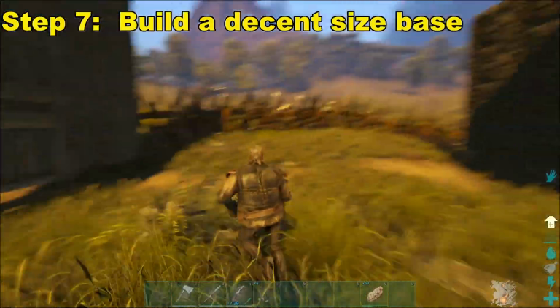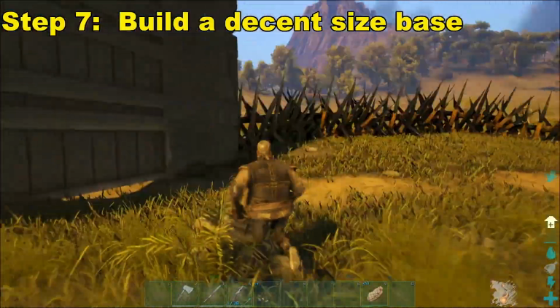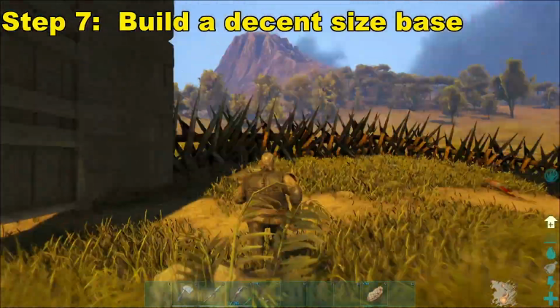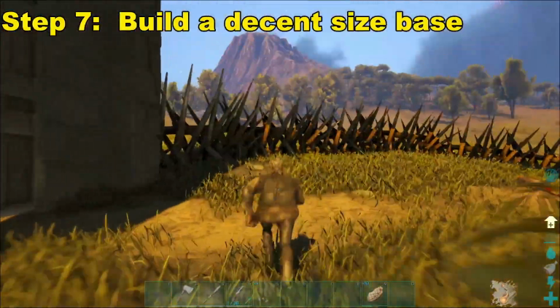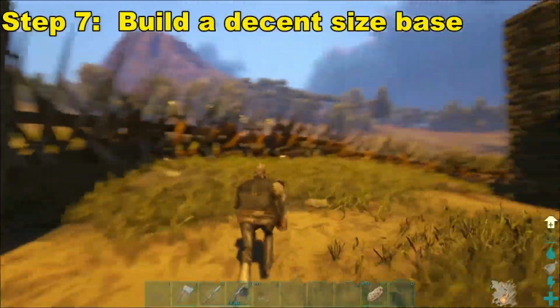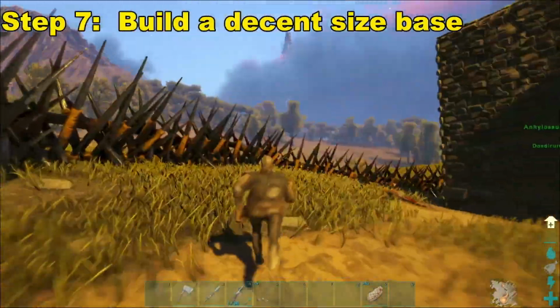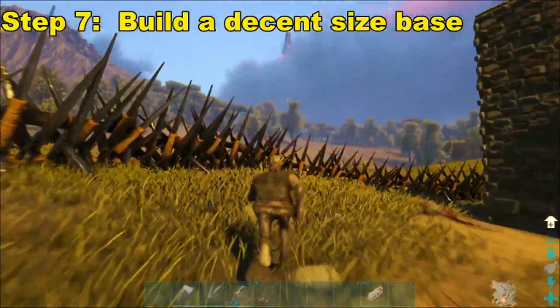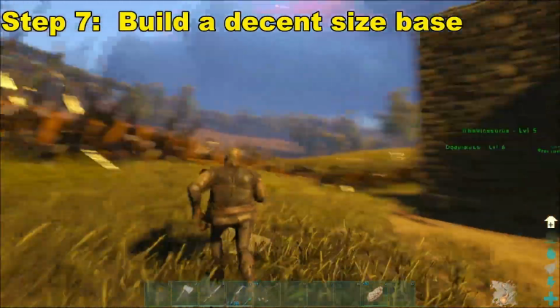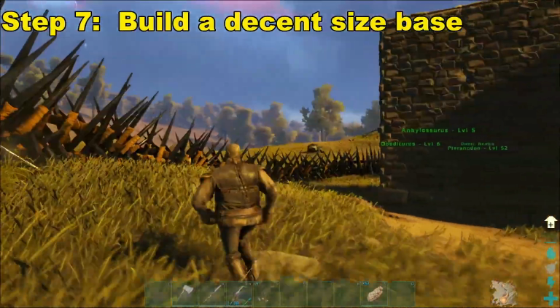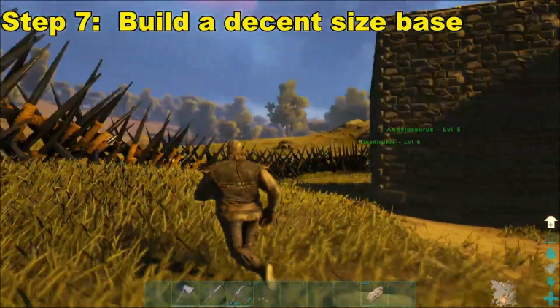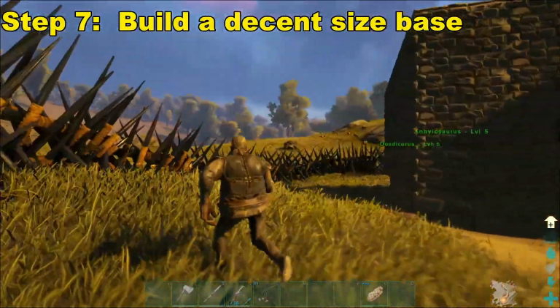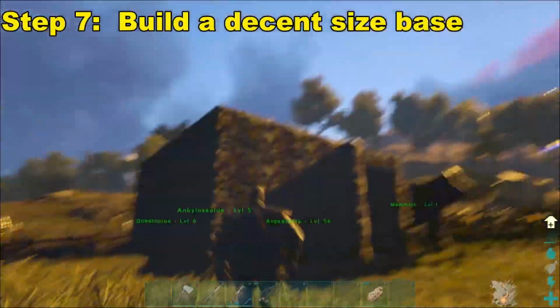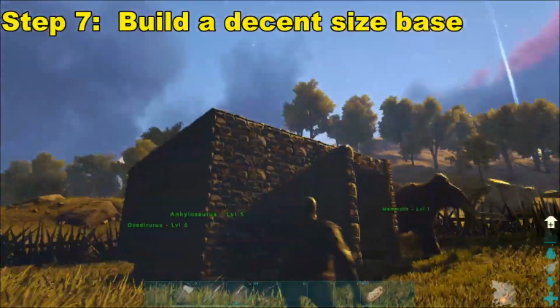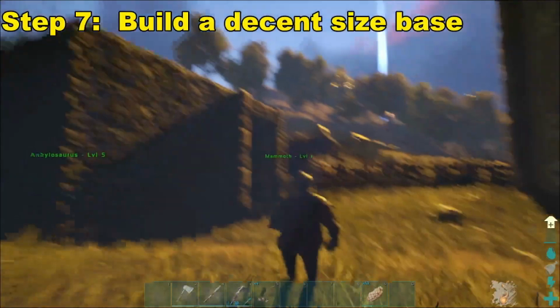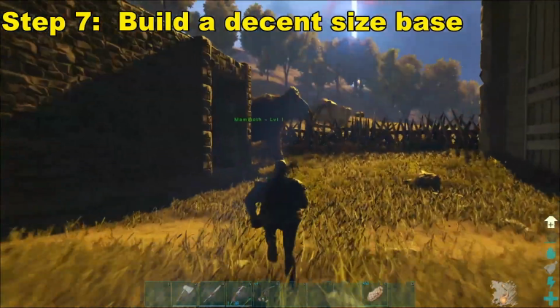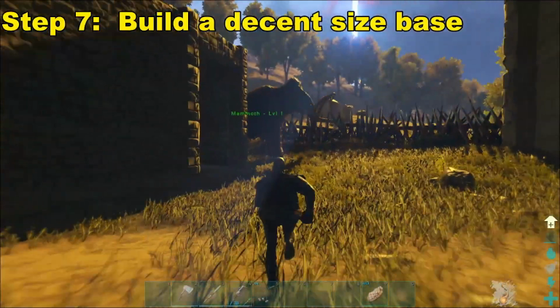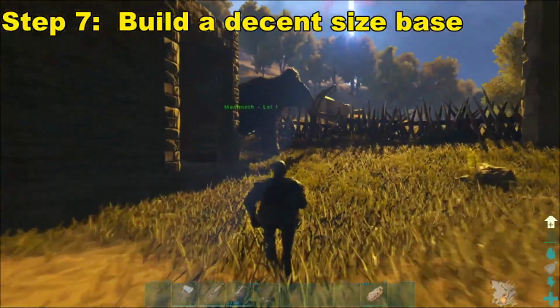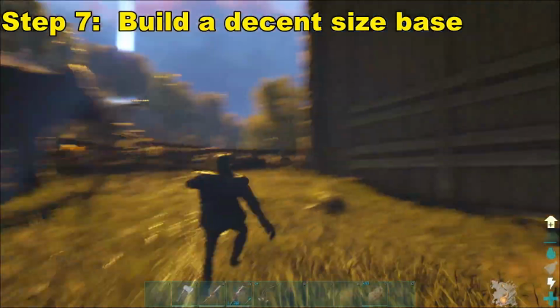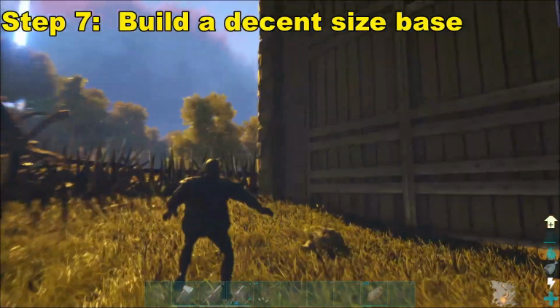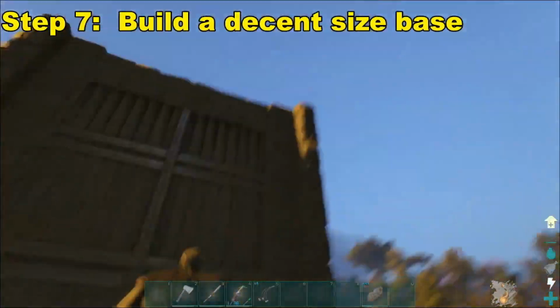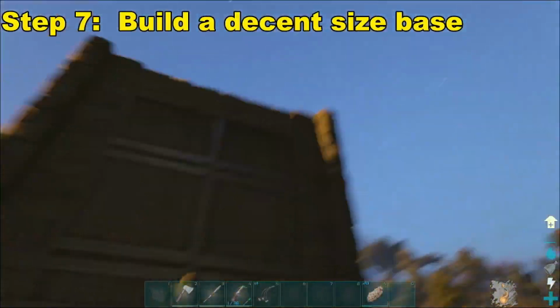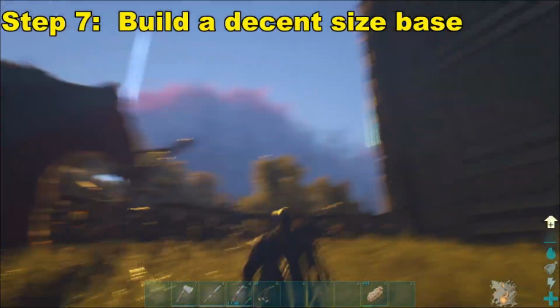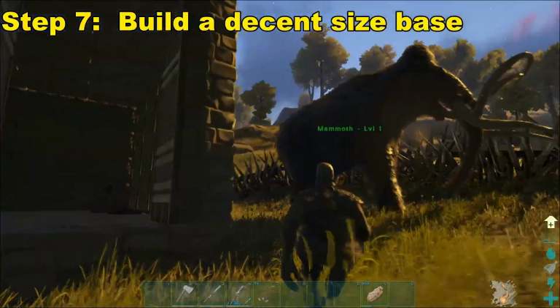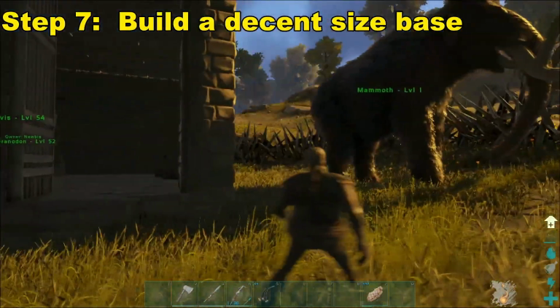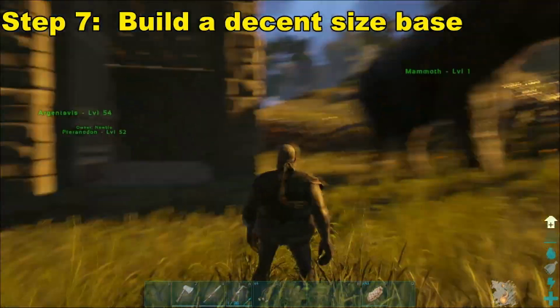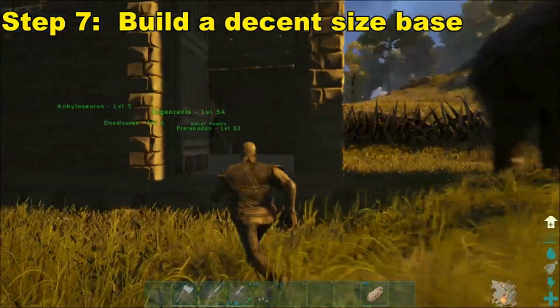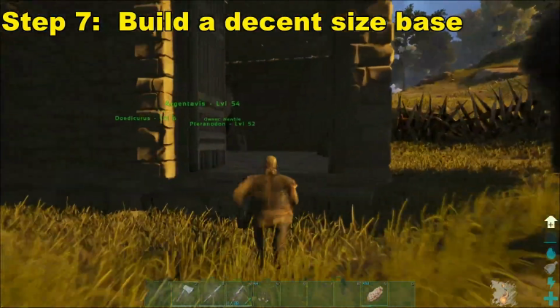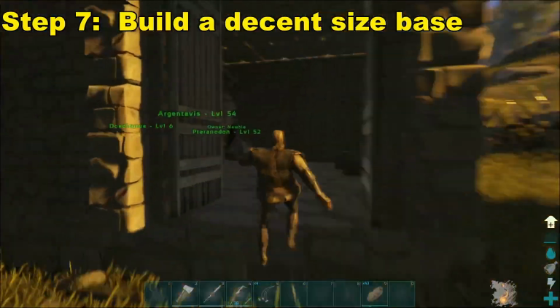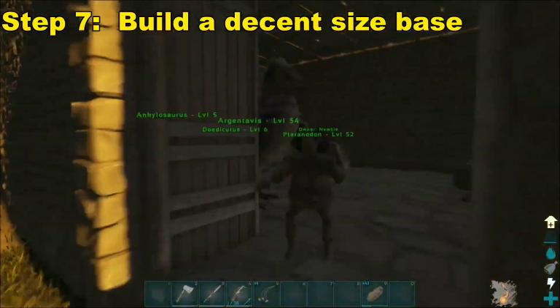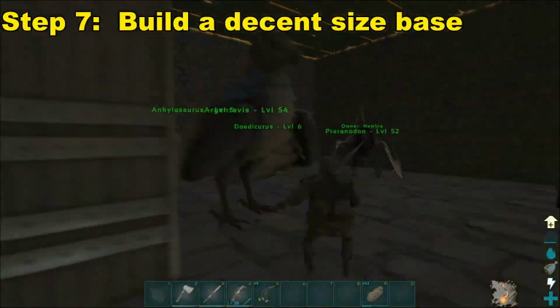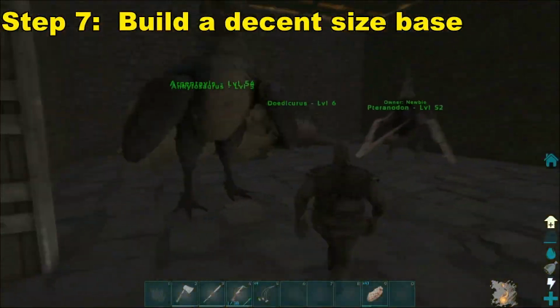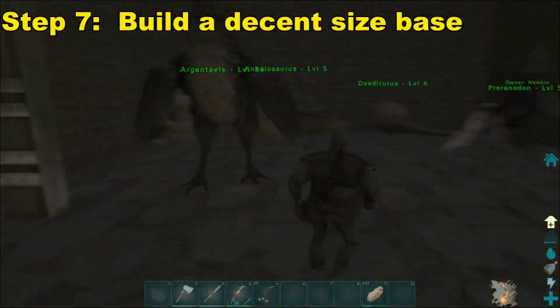Now that we have all the farming dinos, we're going to build a decent sized base surrounded by spike walls and a Behemoth Gate just to keep all of our dinos safe.